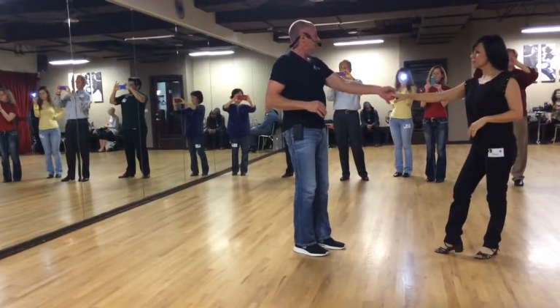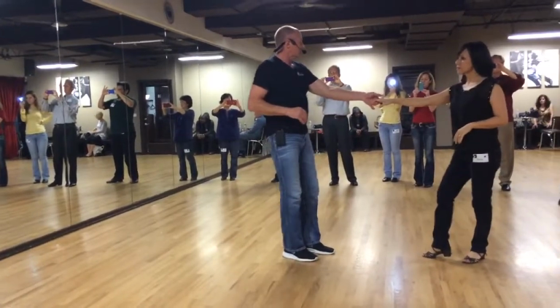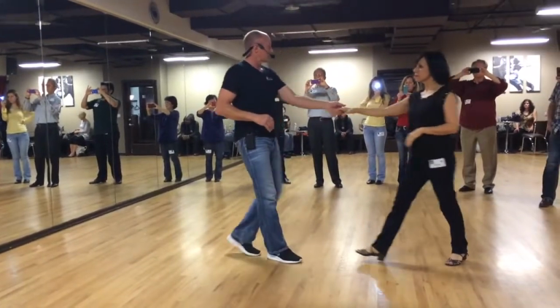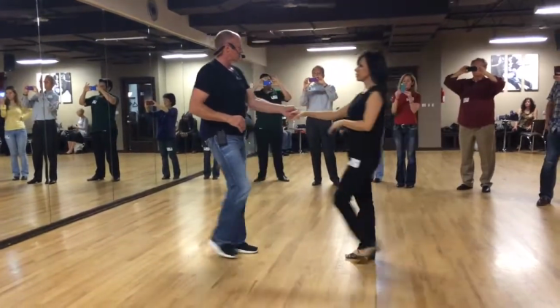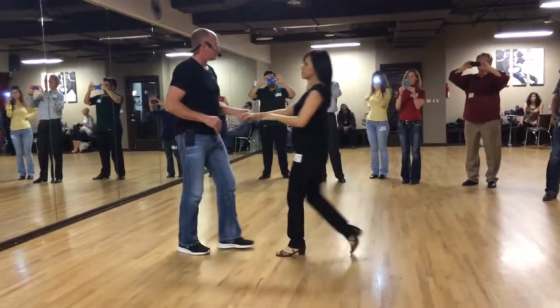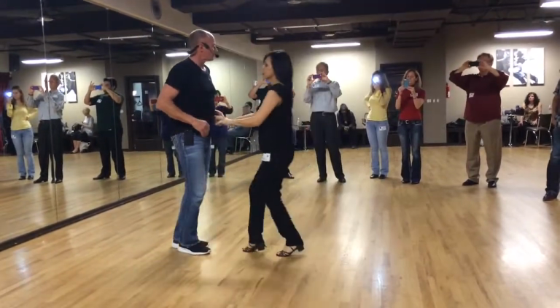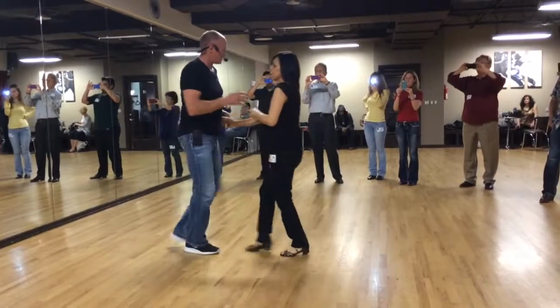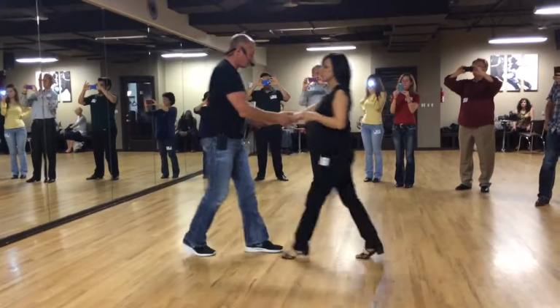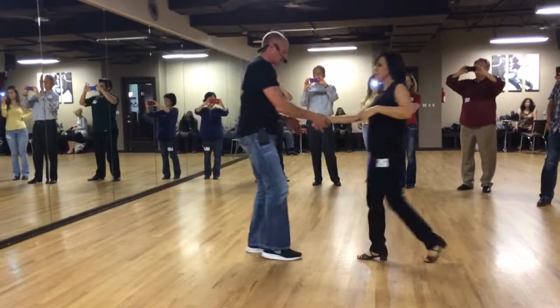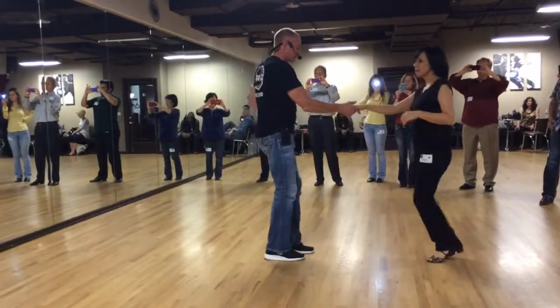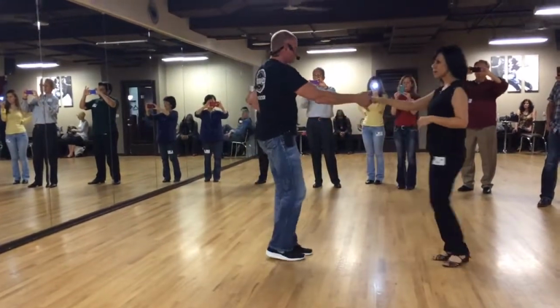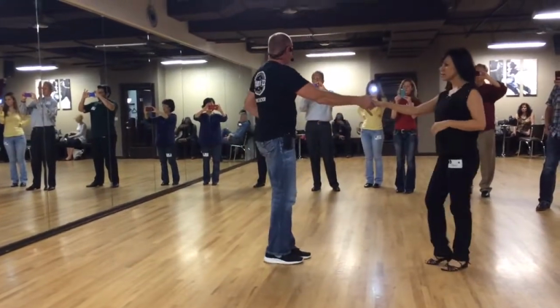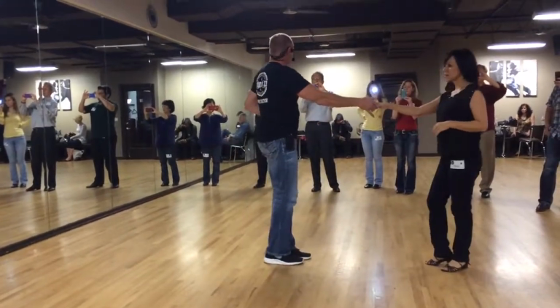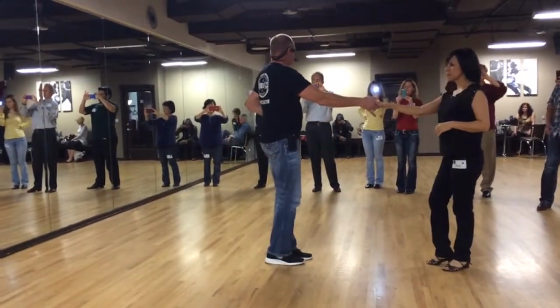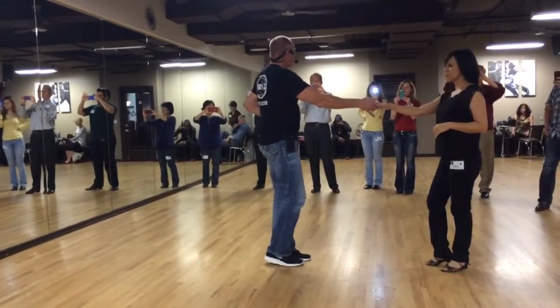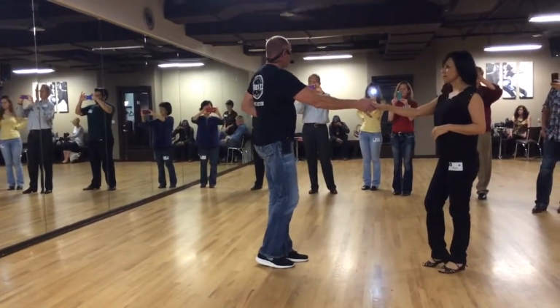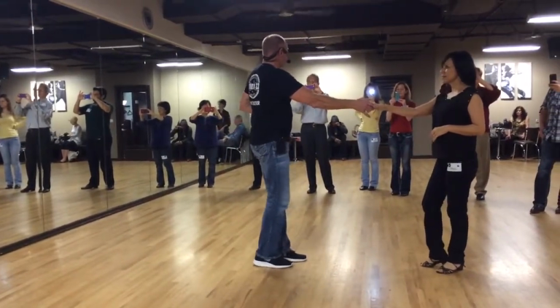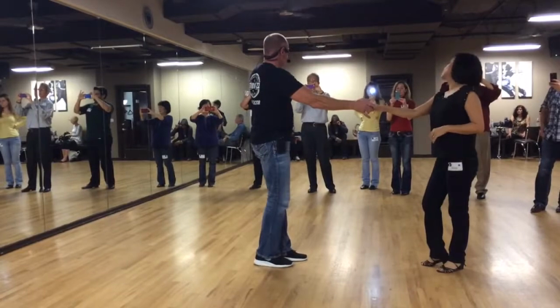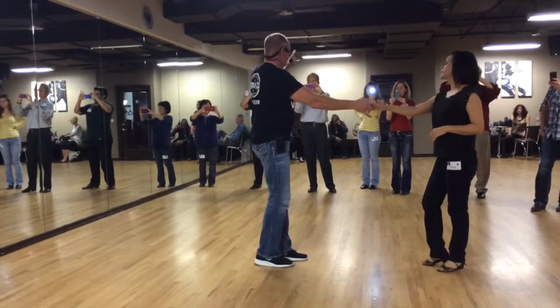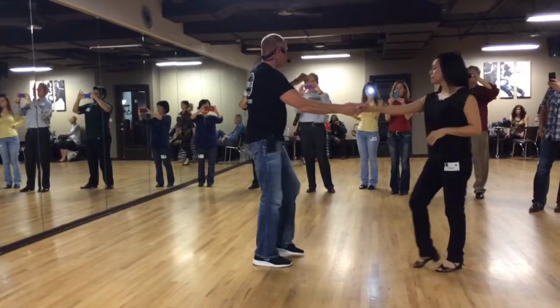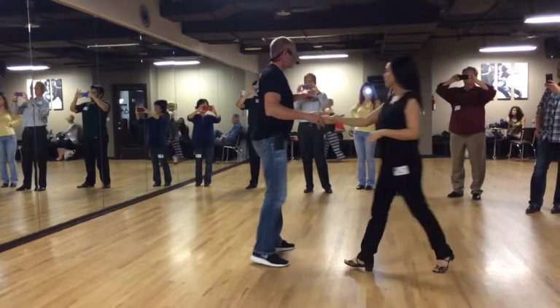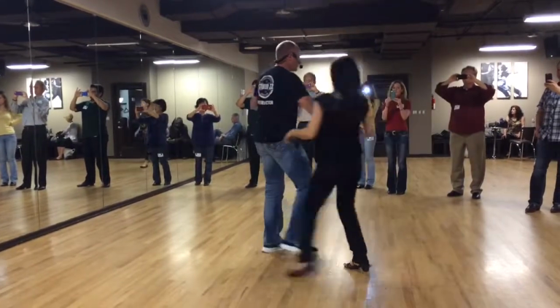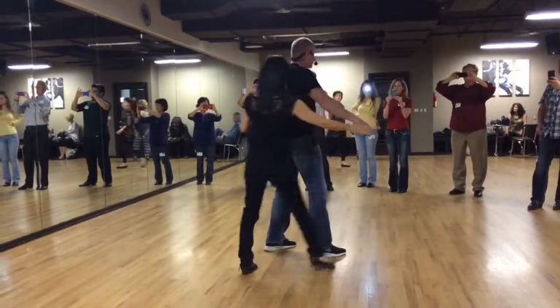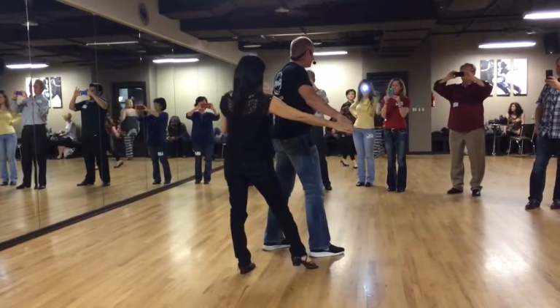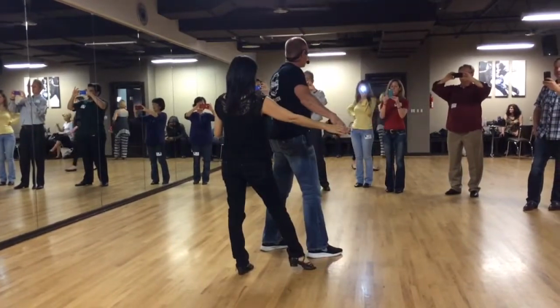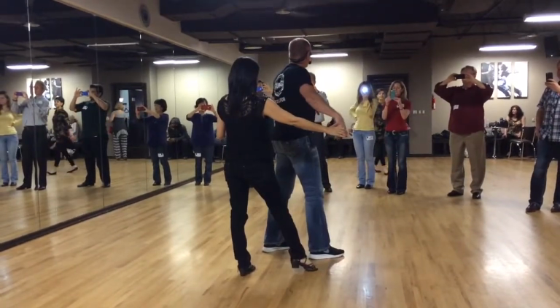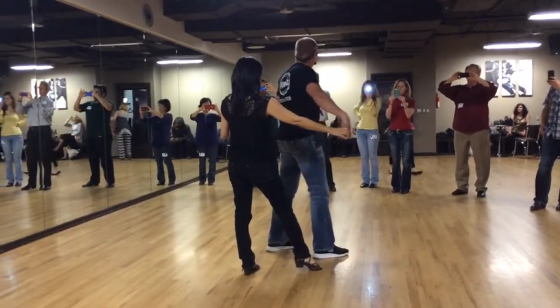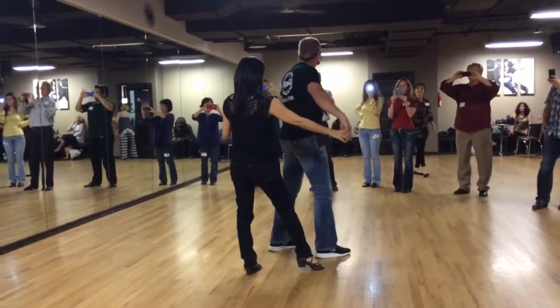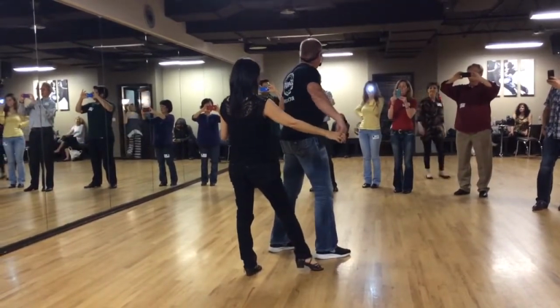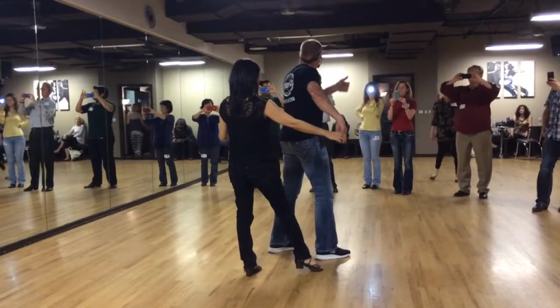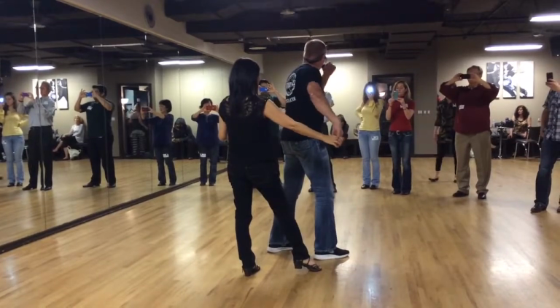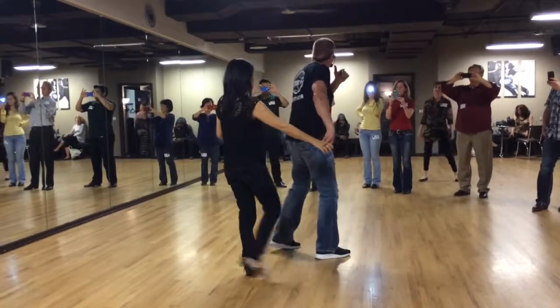Then we do the shooter push change hands: one, two, three and four — let her slide down to the curl of the fingers. Then guys, behind the back whip — you're going to face this way on two. She's got to have the same quick lead with her hand that she does any other time; she's got to continue away from you.